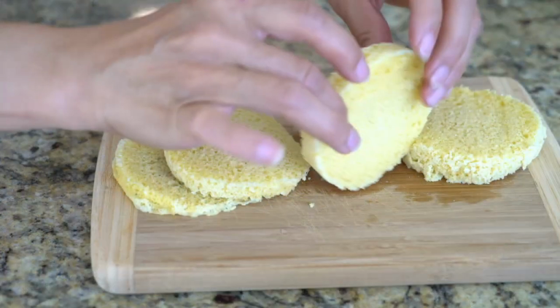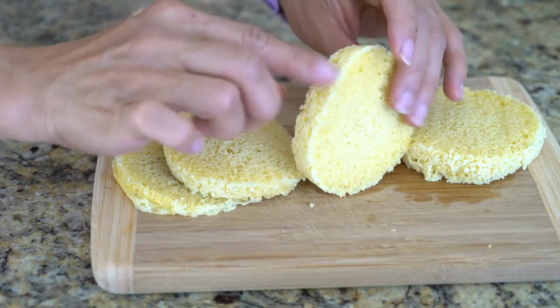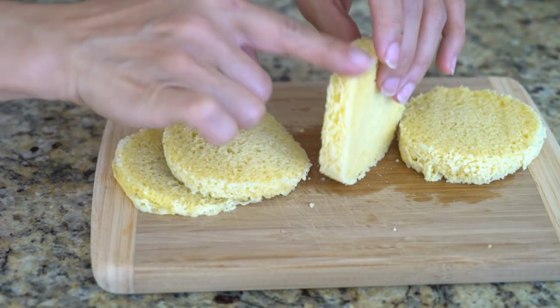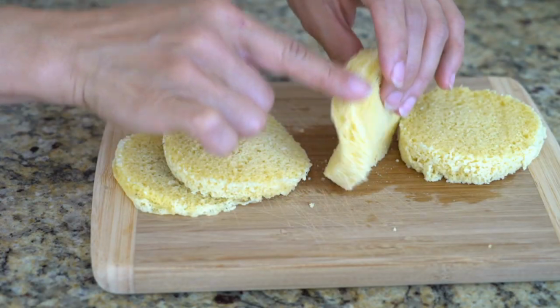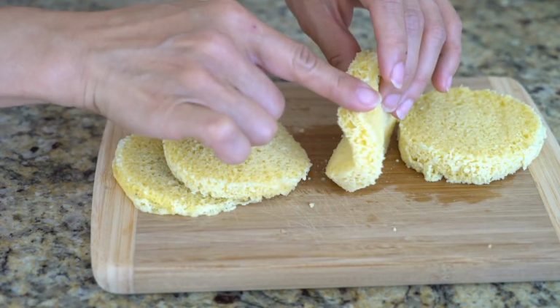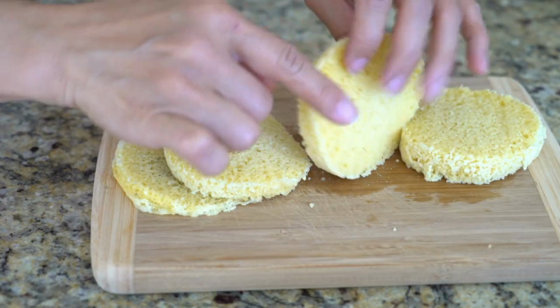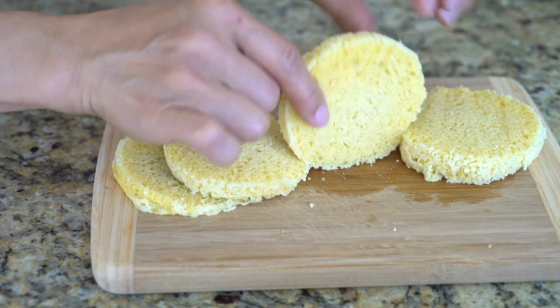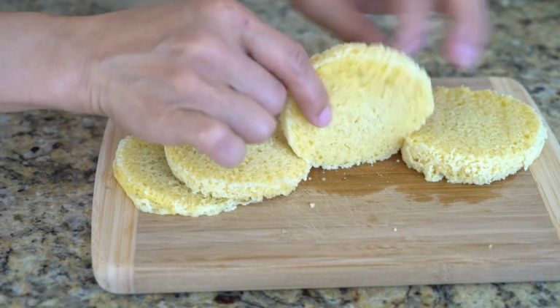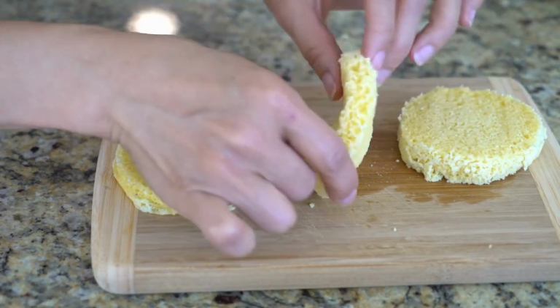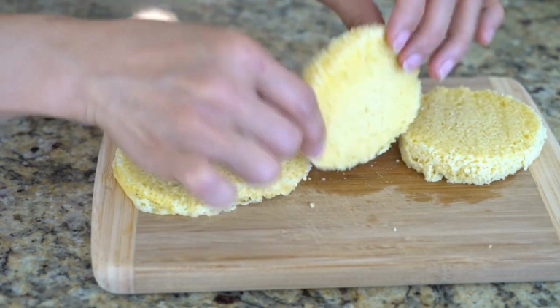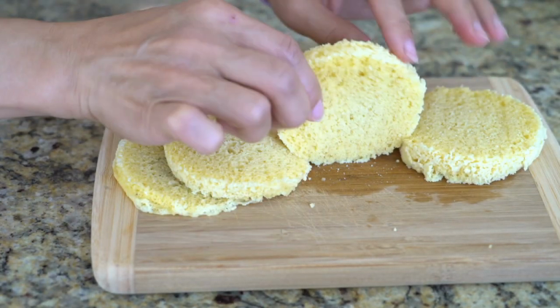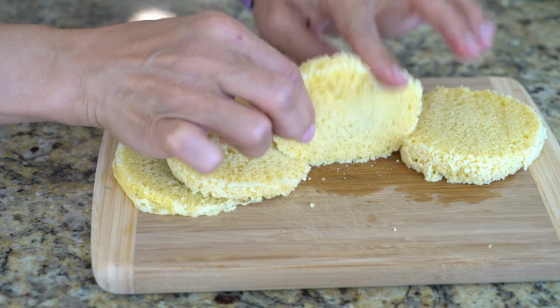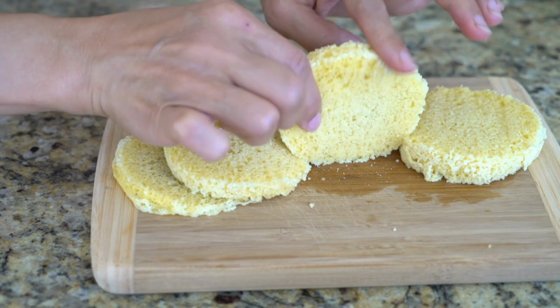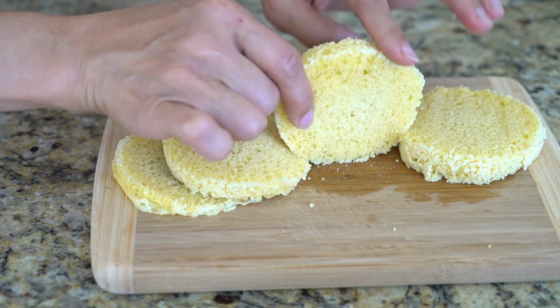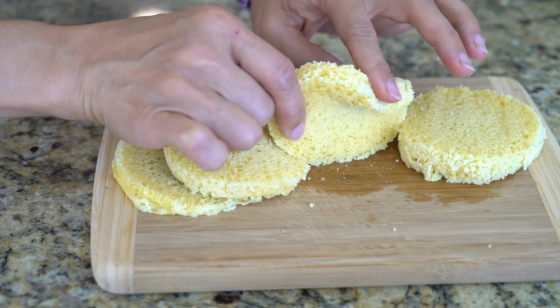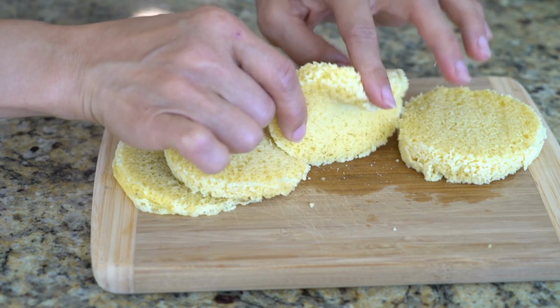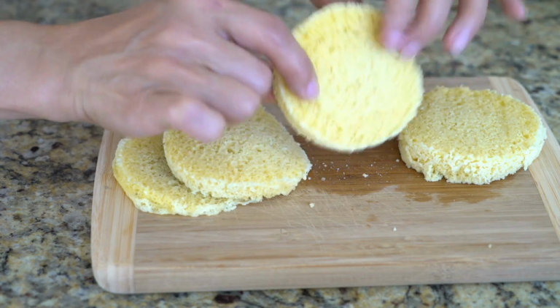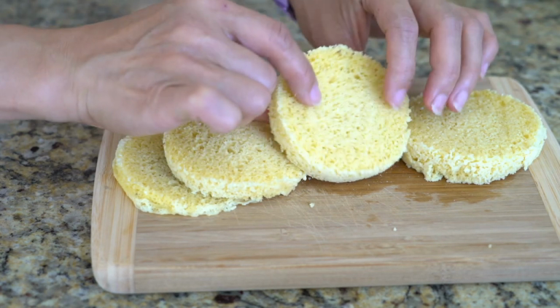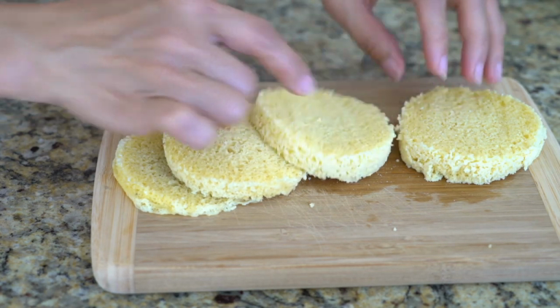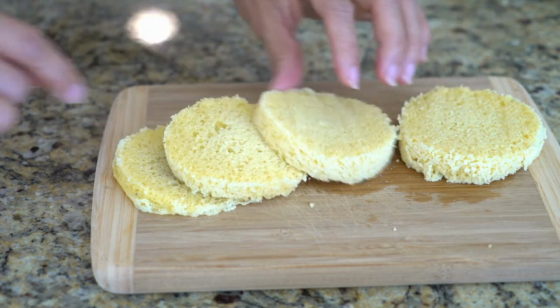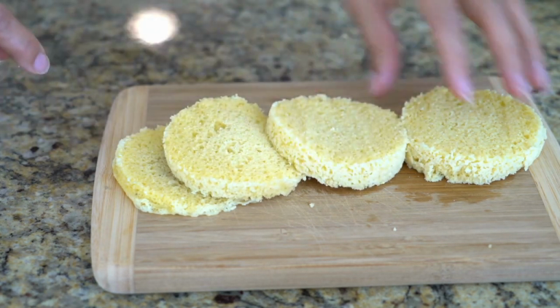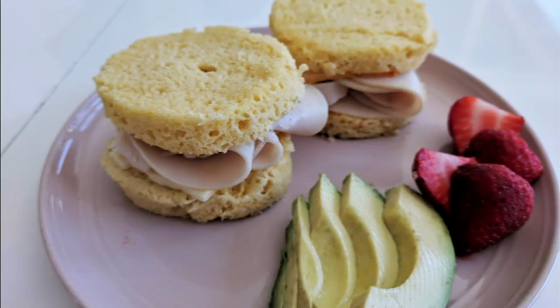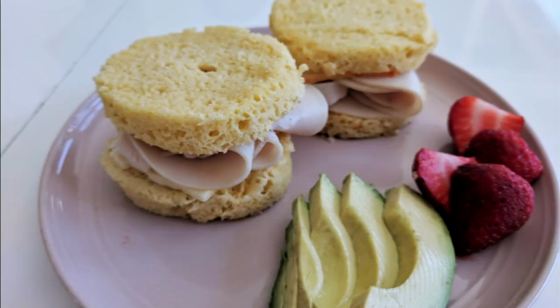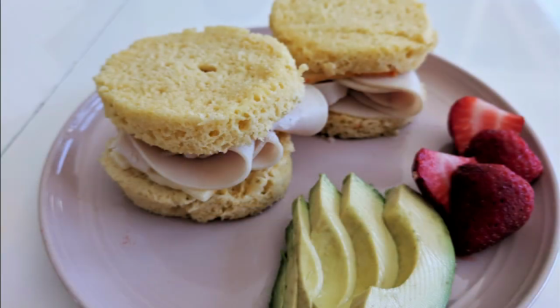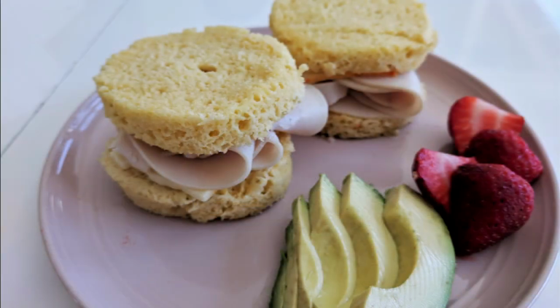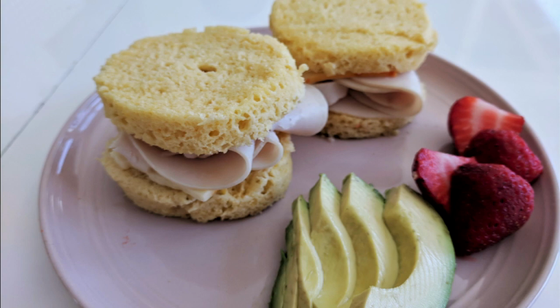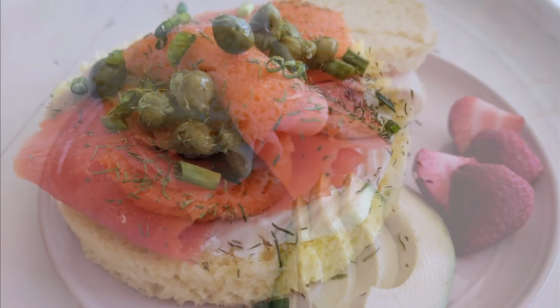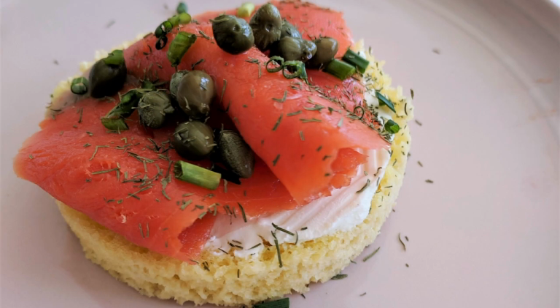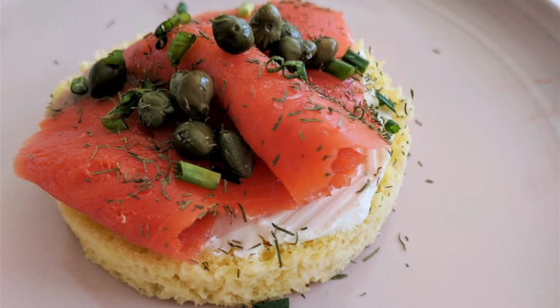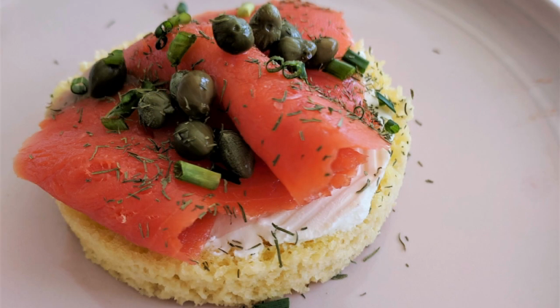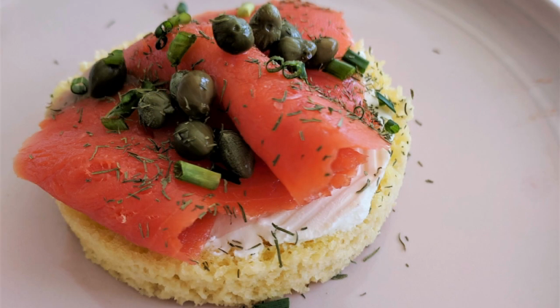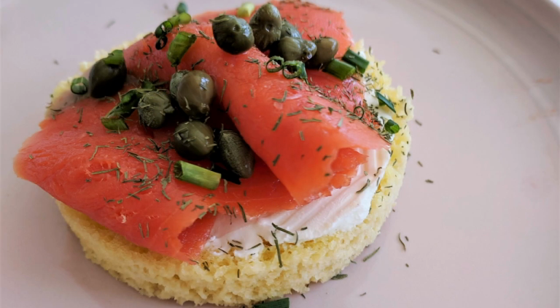The texture of the bread is light, soft and fluffy — it's a little bit different than your traditional bread. But for a bread that is ready in 90 seconds with all healthy ingredients, this recipe is definitely a keeper.